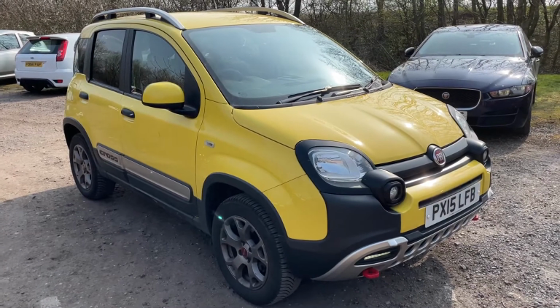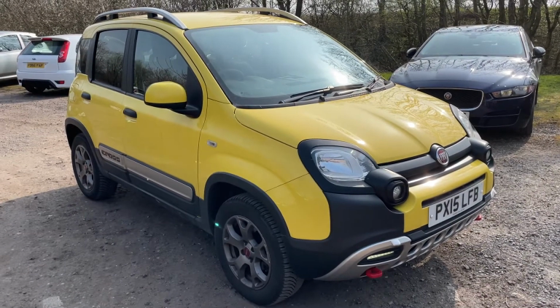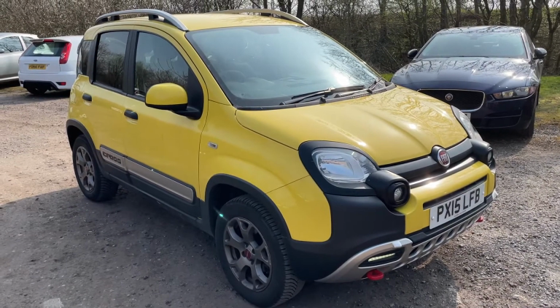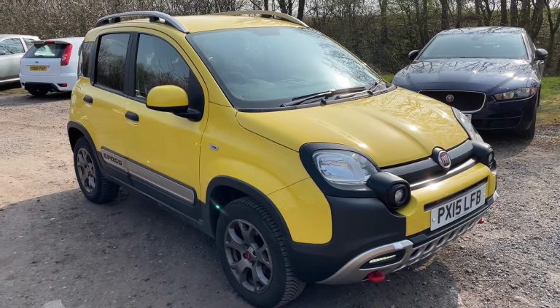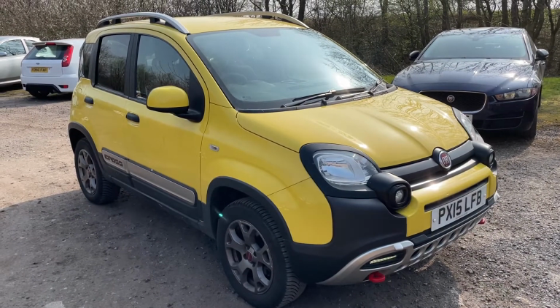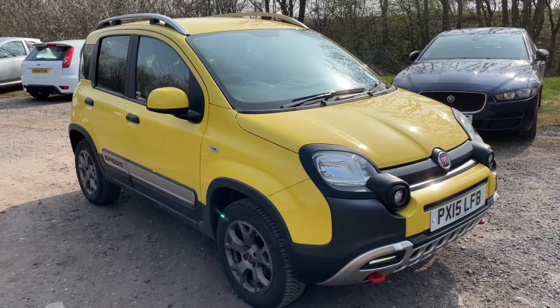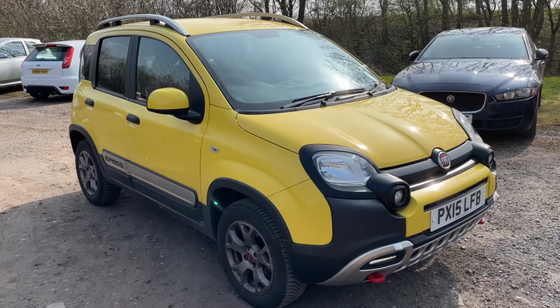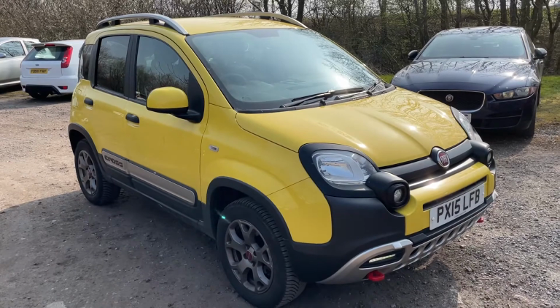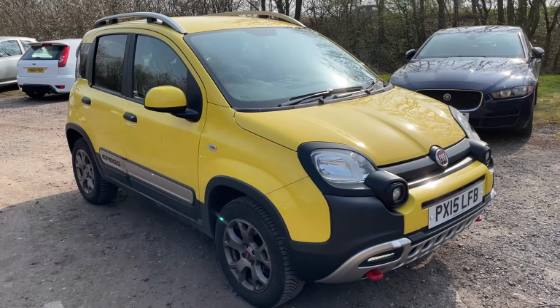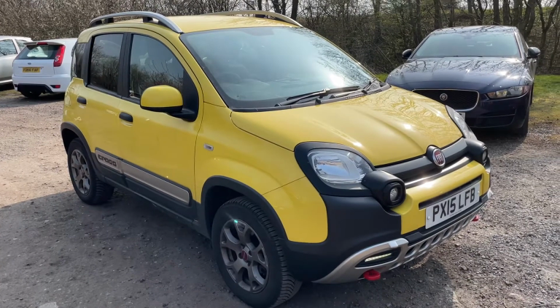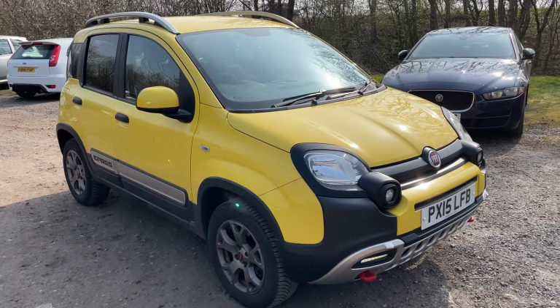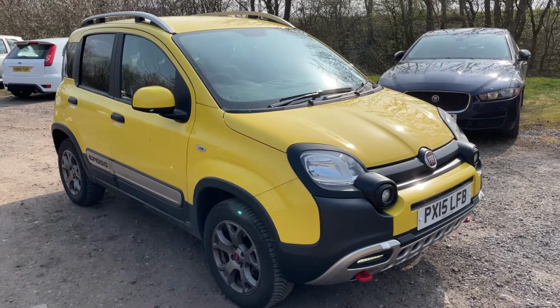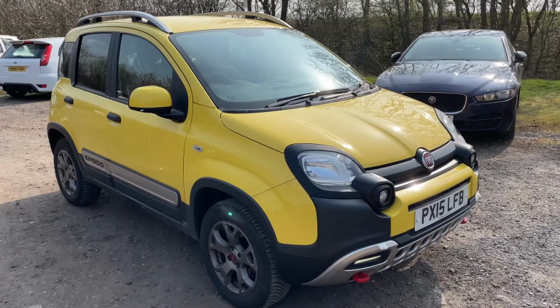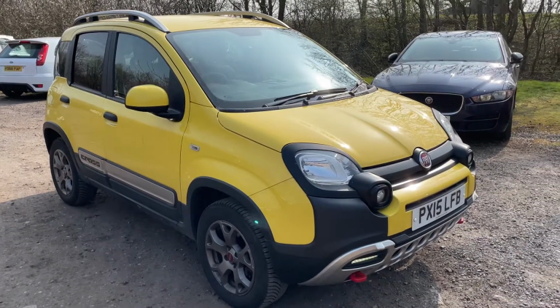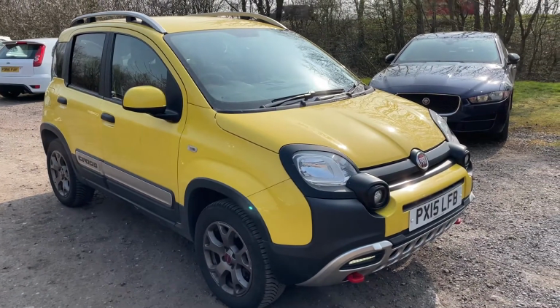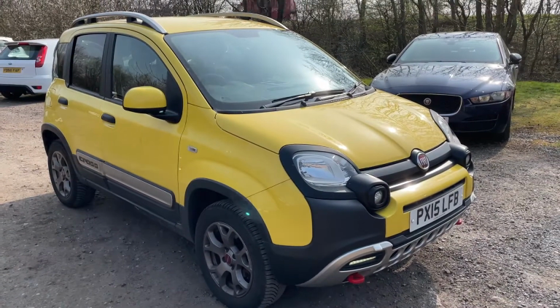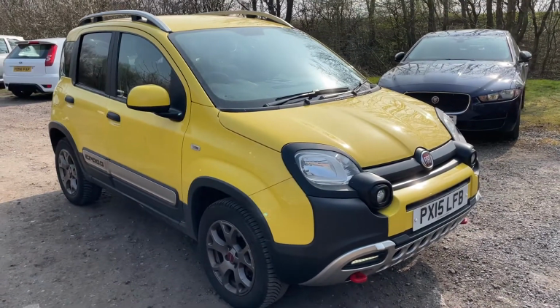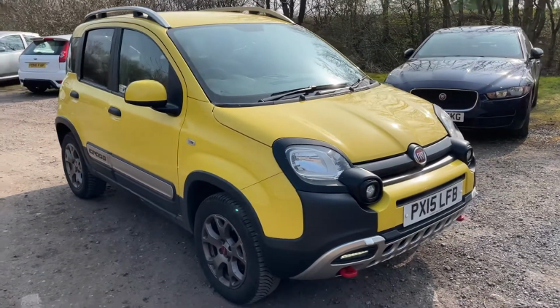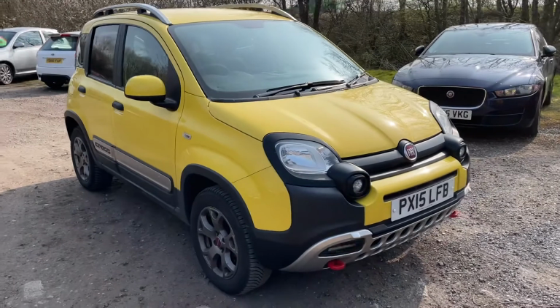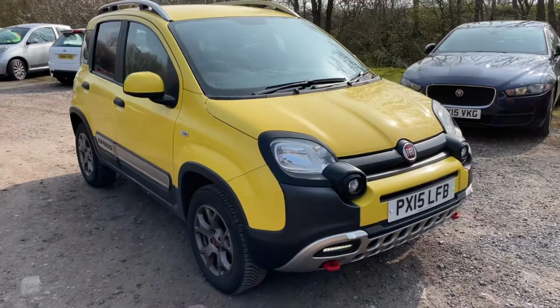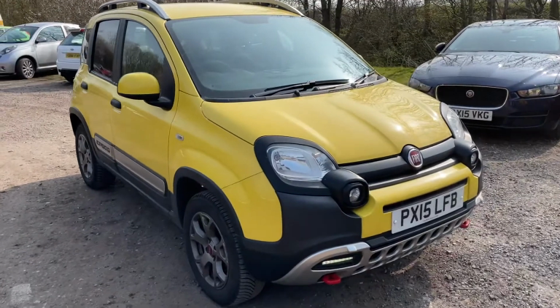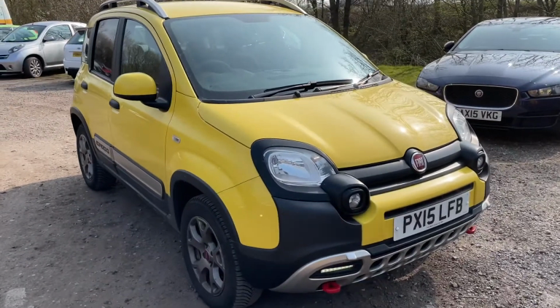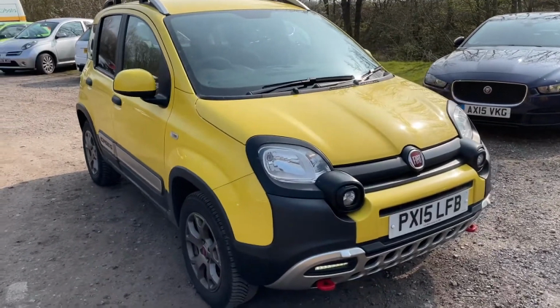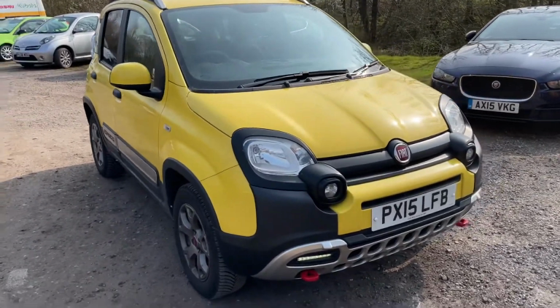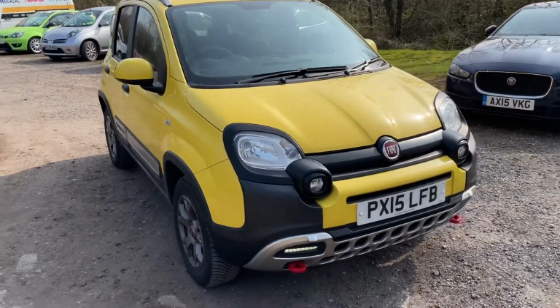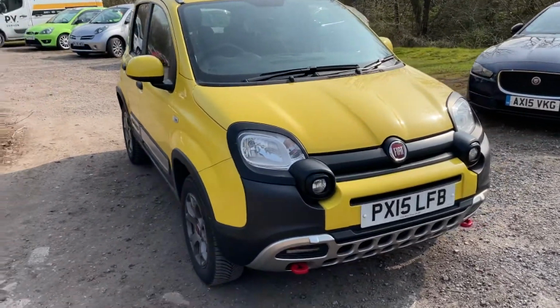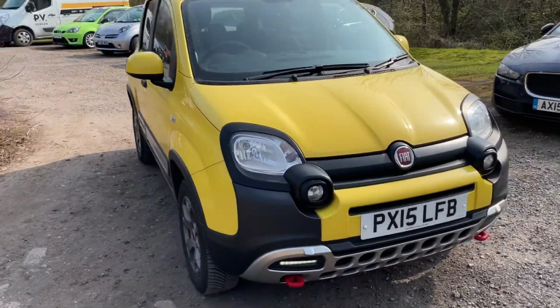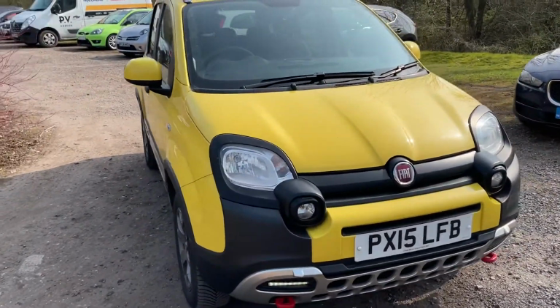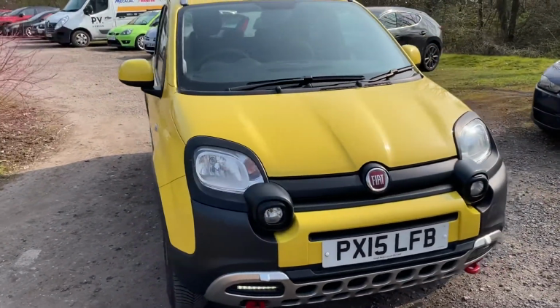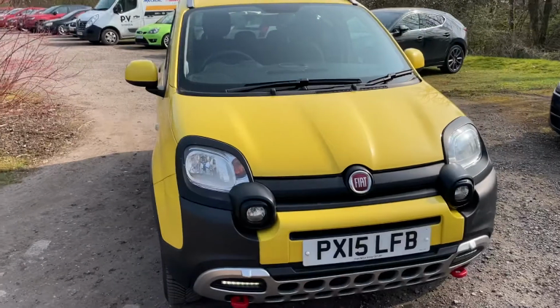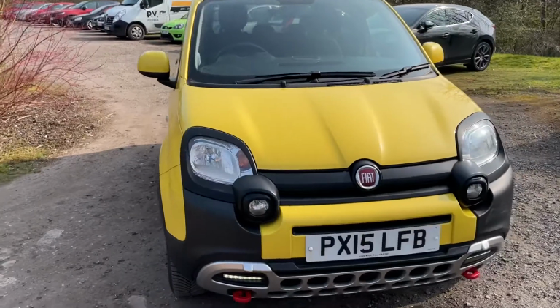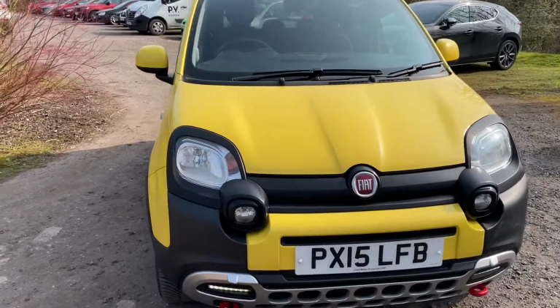Here we have a great looking Fiat Panda 4x4 Cross Twin Air. It's done just over 30,000 miles, has a full service history. It's got a brand new MOT on it and it's a one owner vehicle.